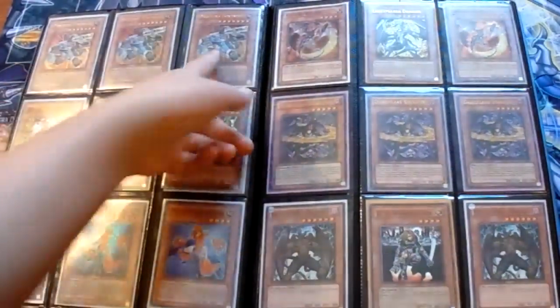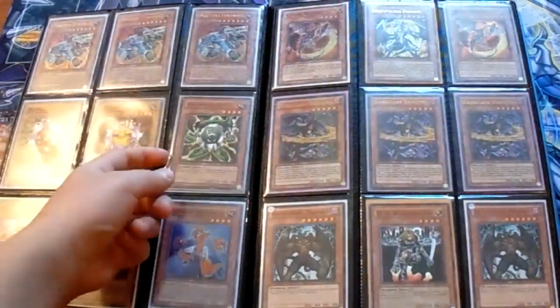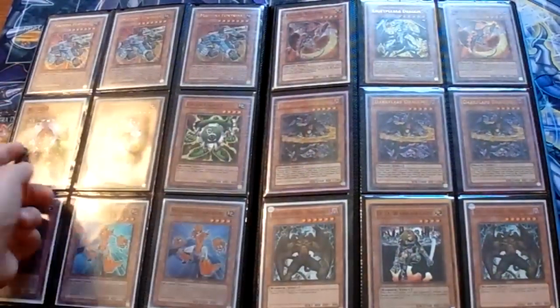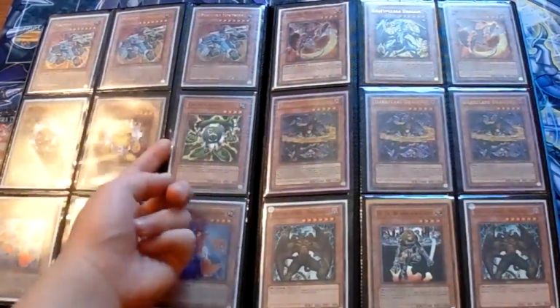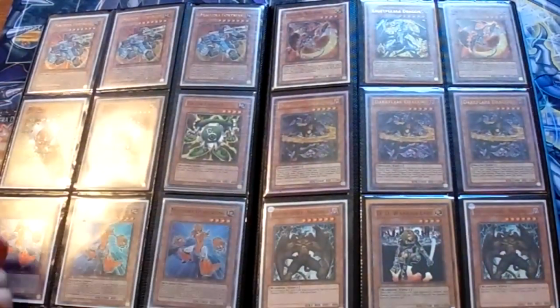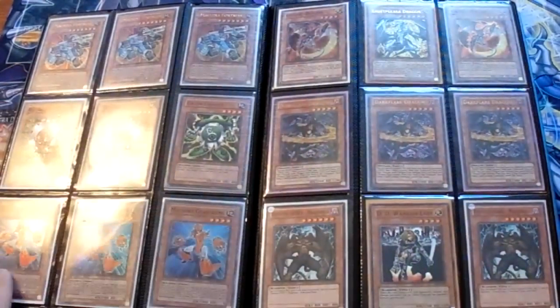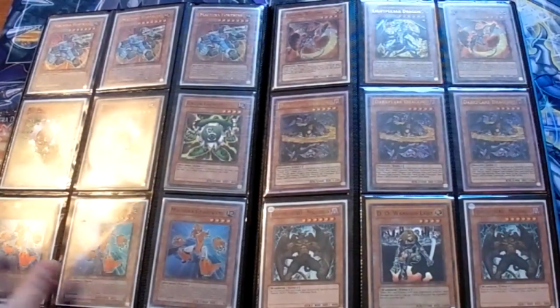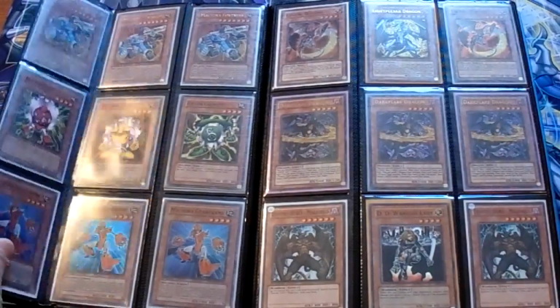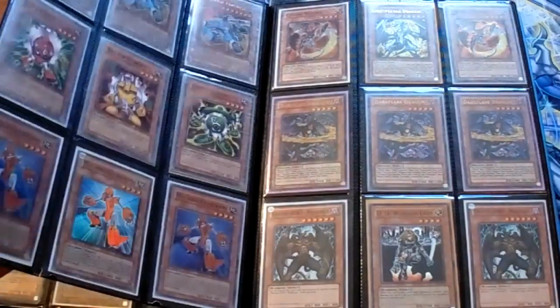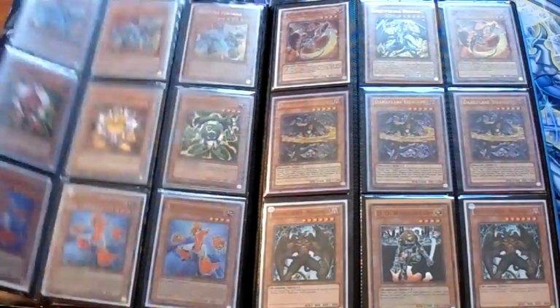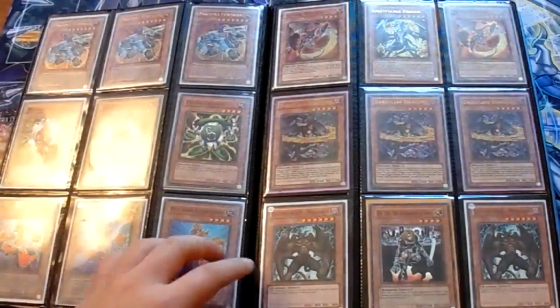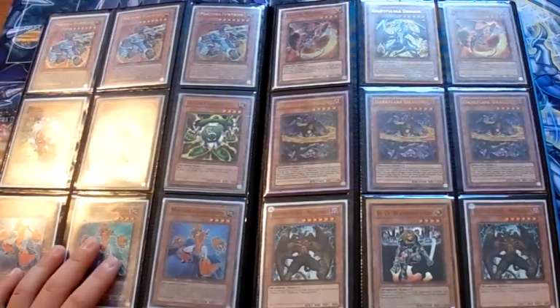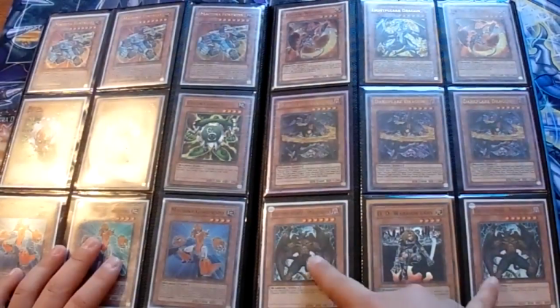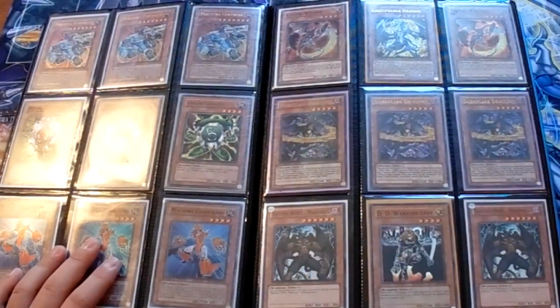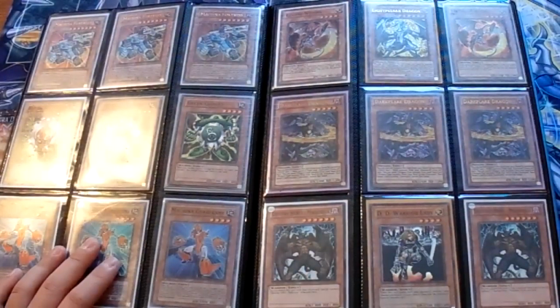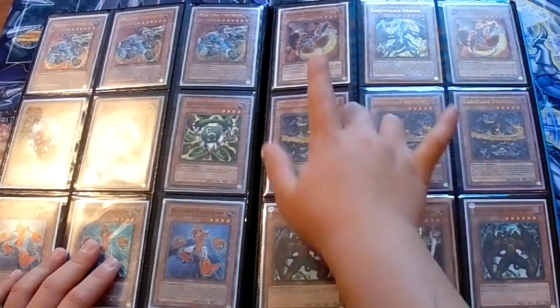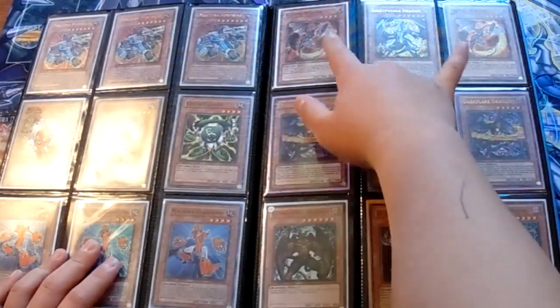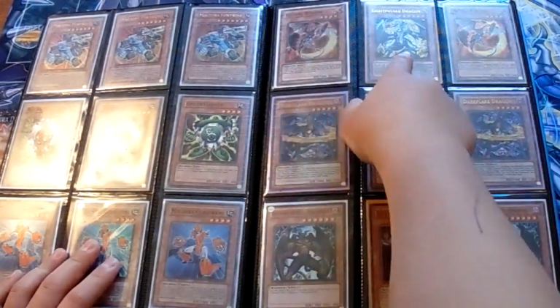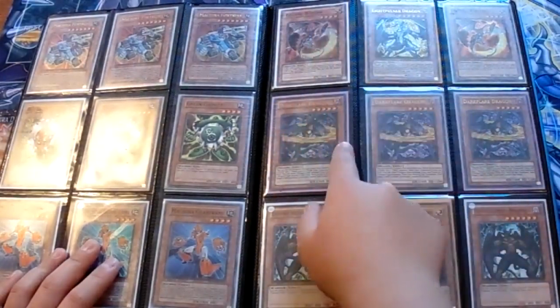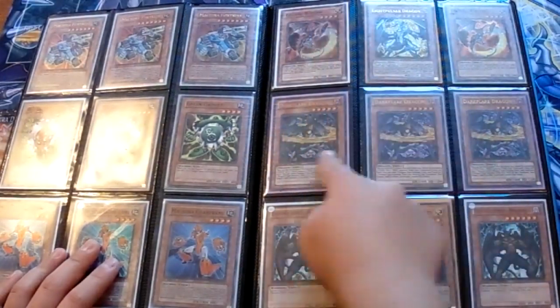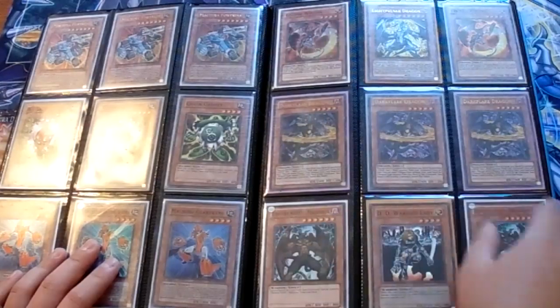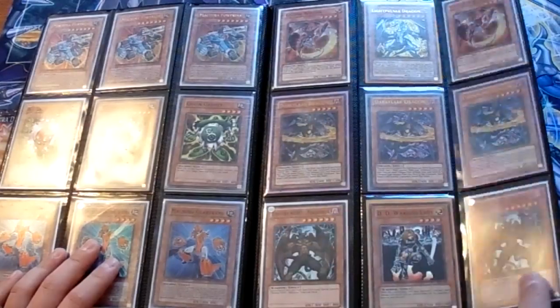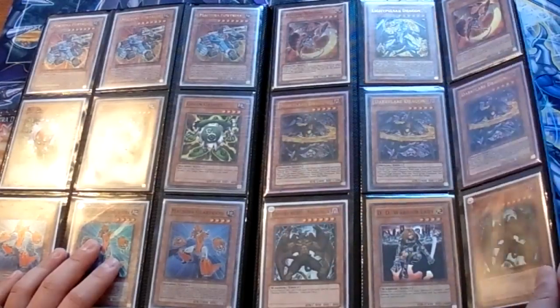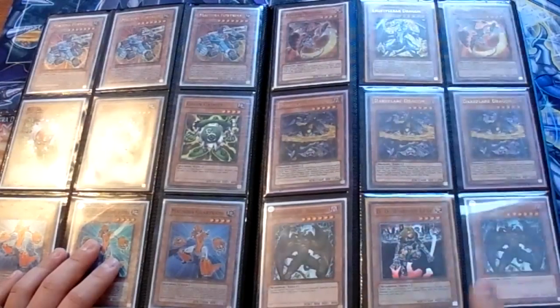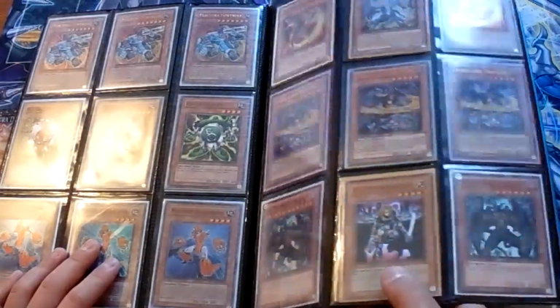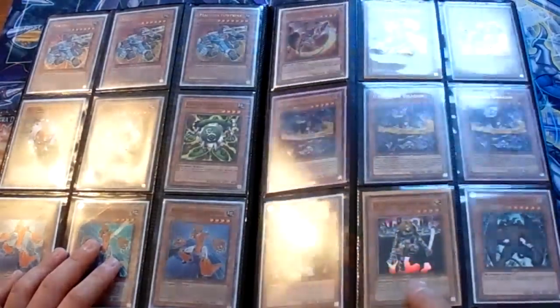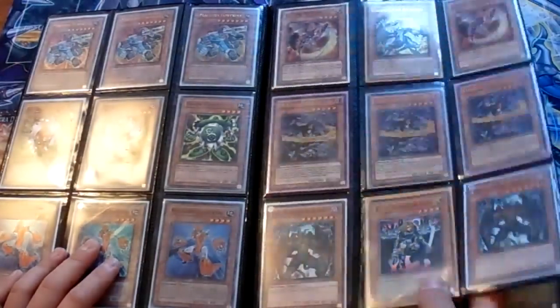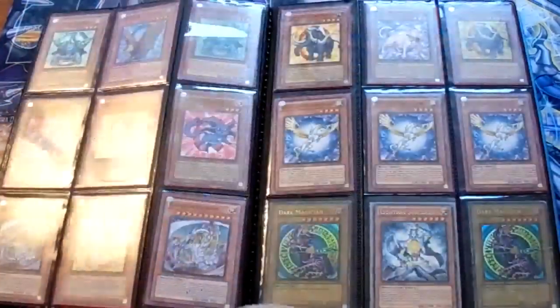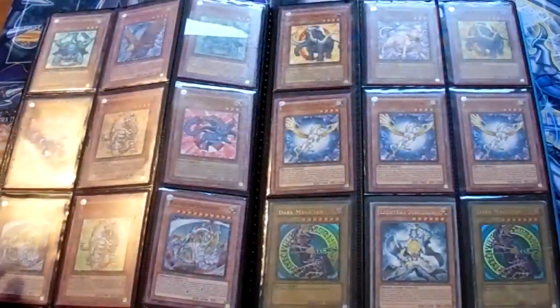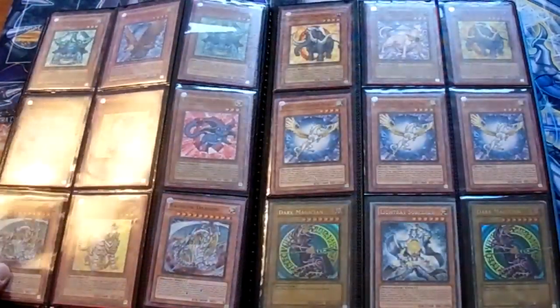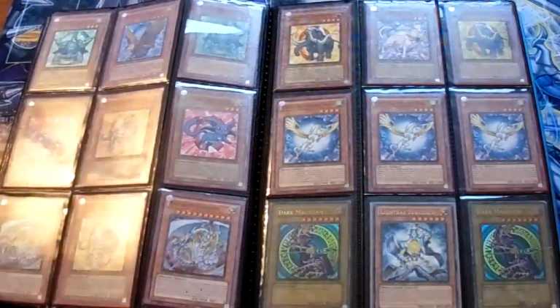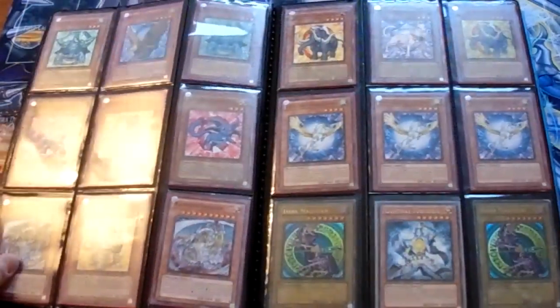Three Machine Emperors, Gadgets, Gear Frames, Double Common Malicious, two Iron Chains, Light Pulsar Dragon, Dark Flare Dragon. Super DD Warrior Lady. Some classic card stuff — they're all from the Ra Yellow Mega Pack.